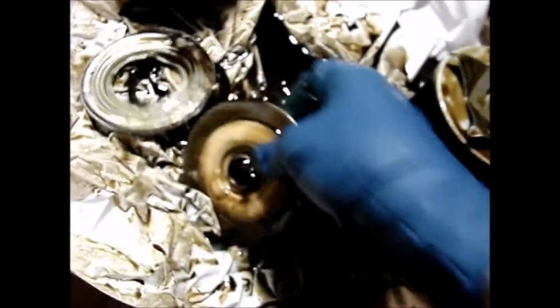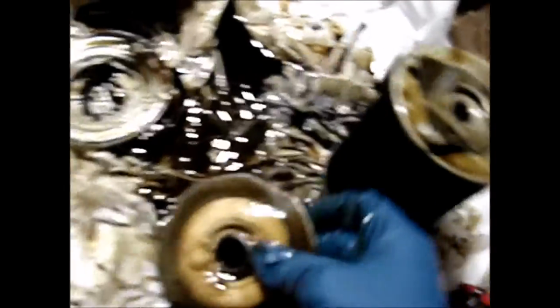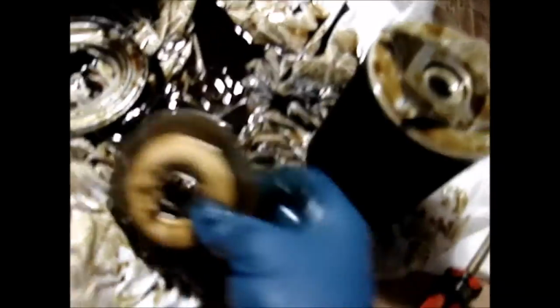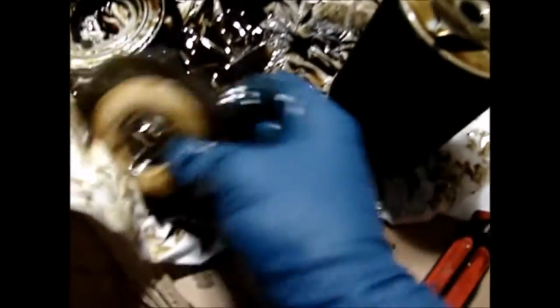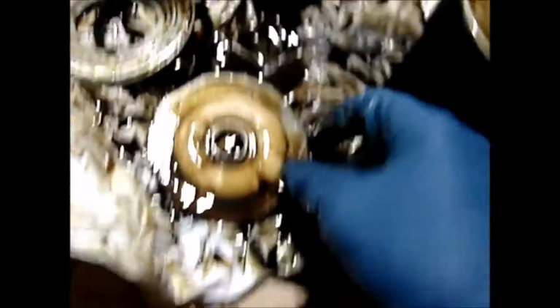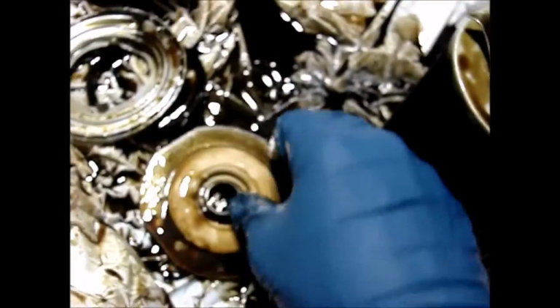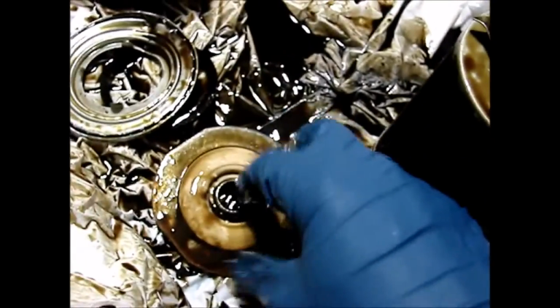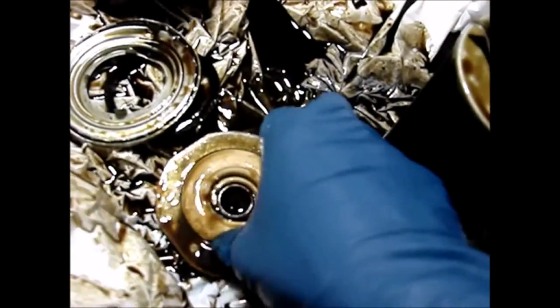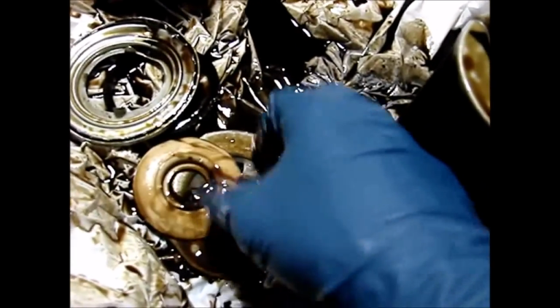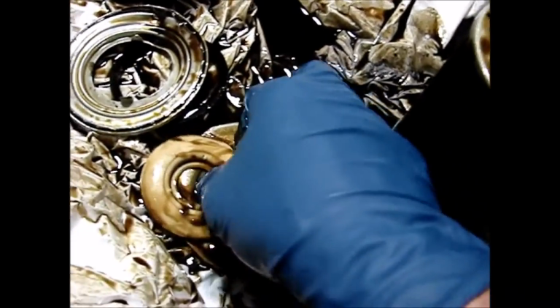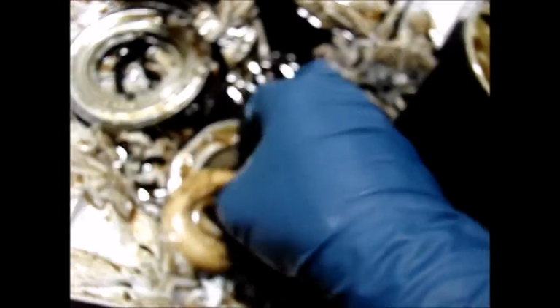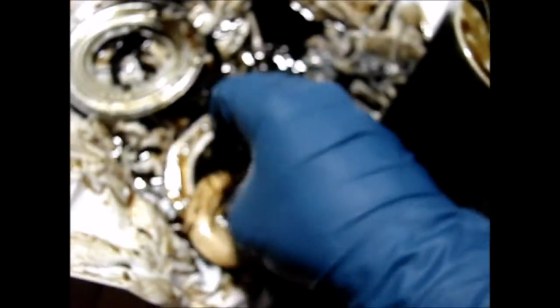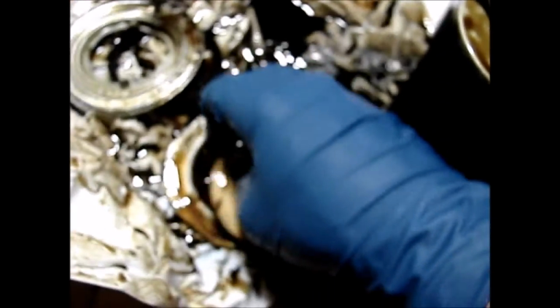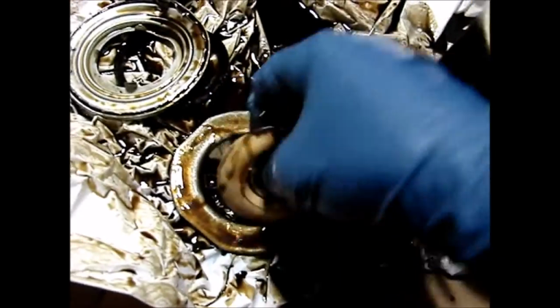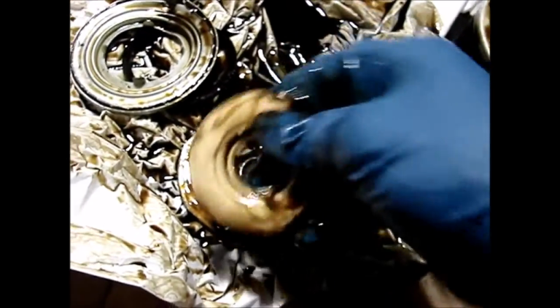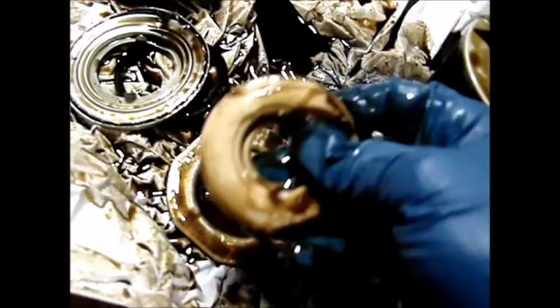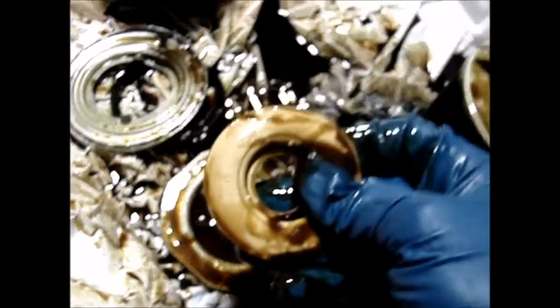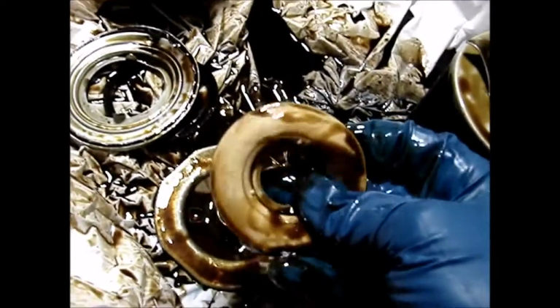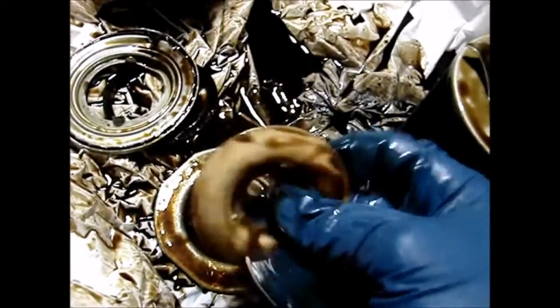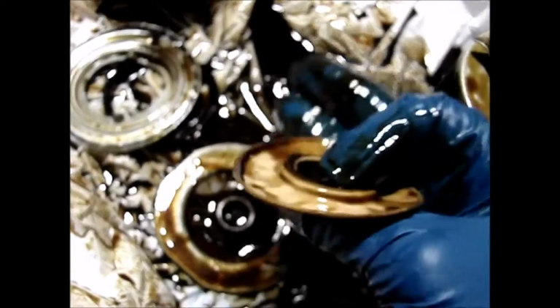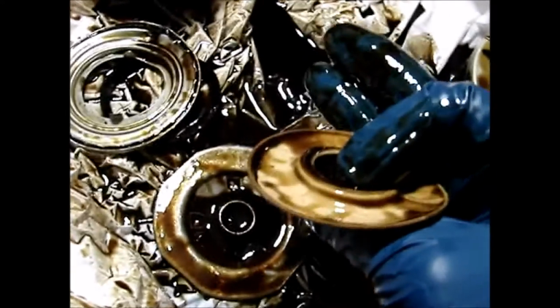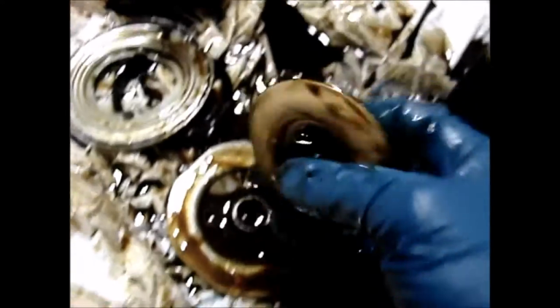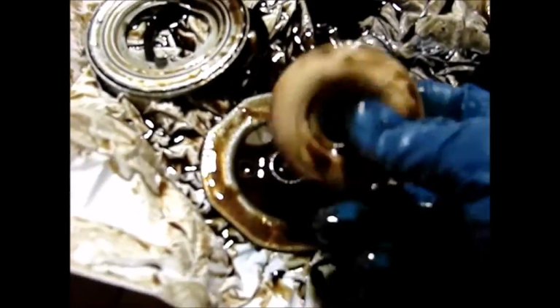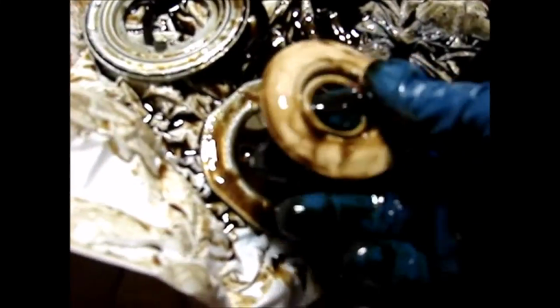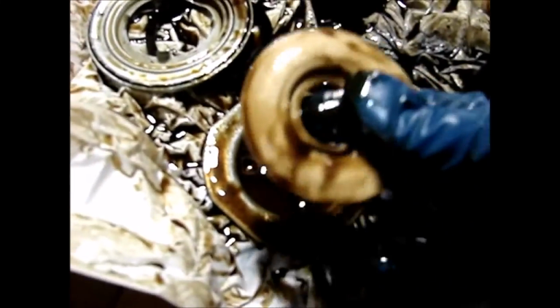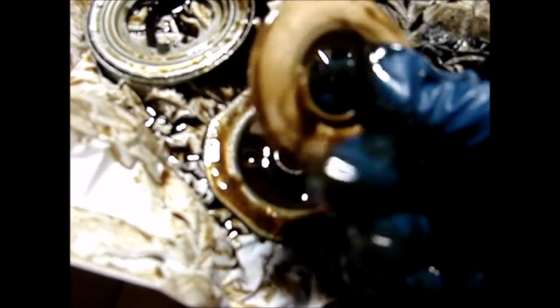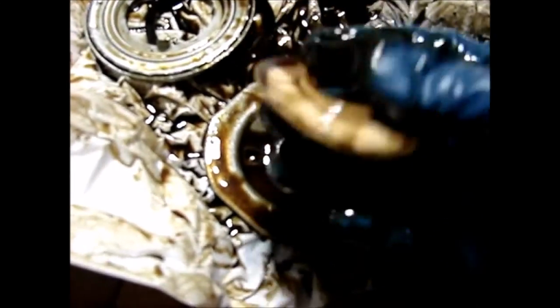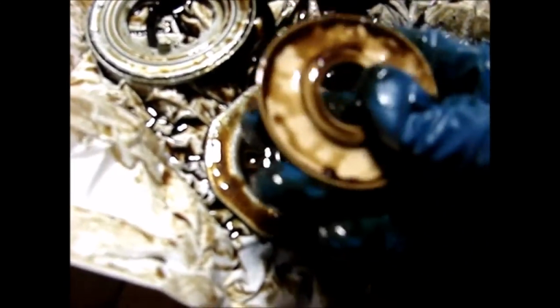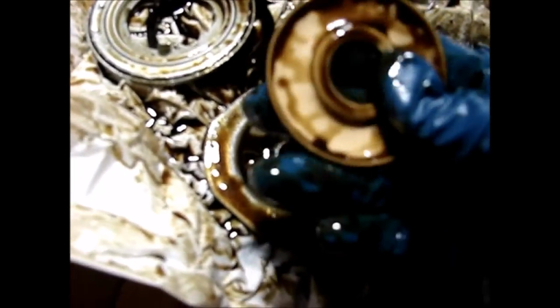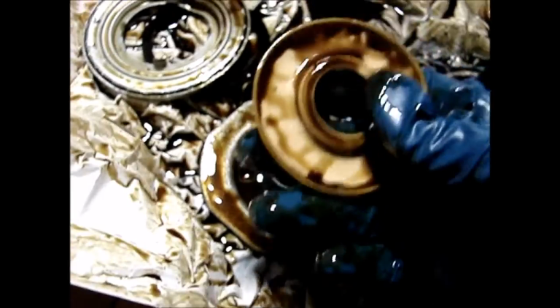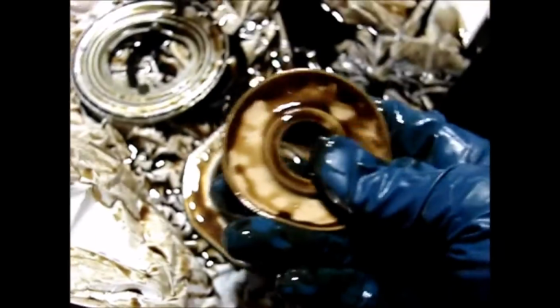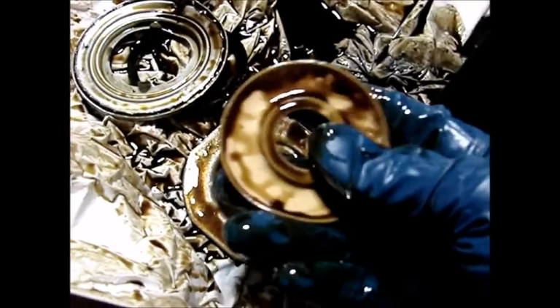Here is the anti-drain back. It feels like silicone — very slippery. Seems pretty flexible.